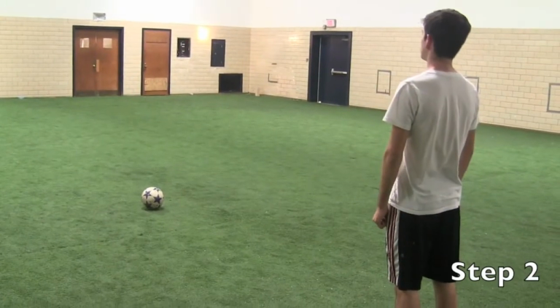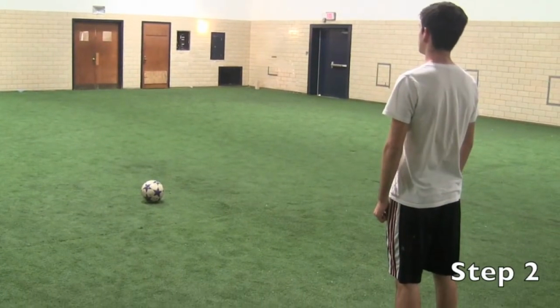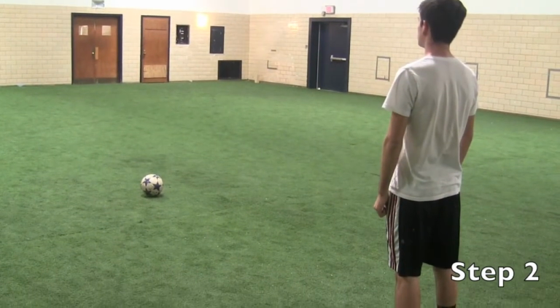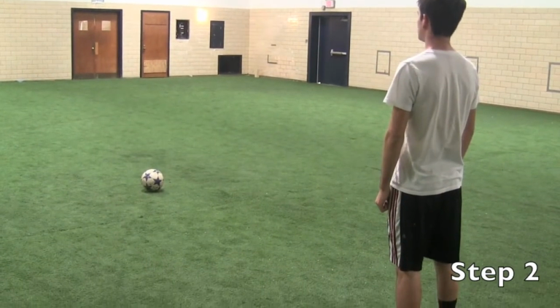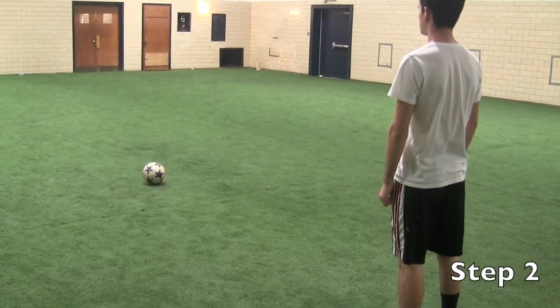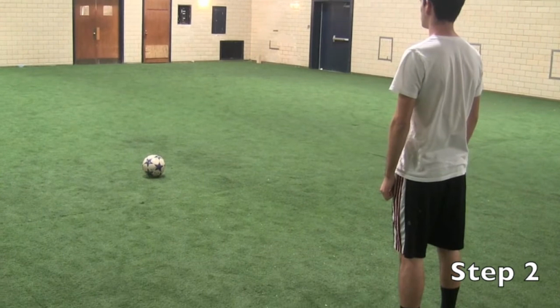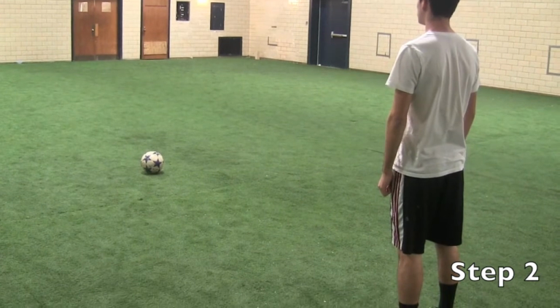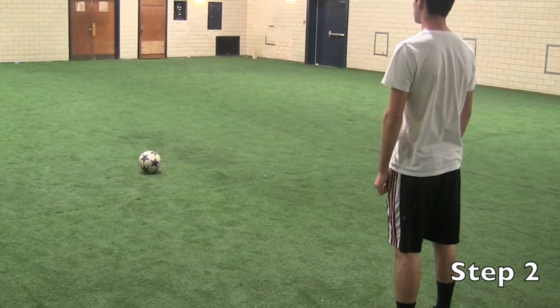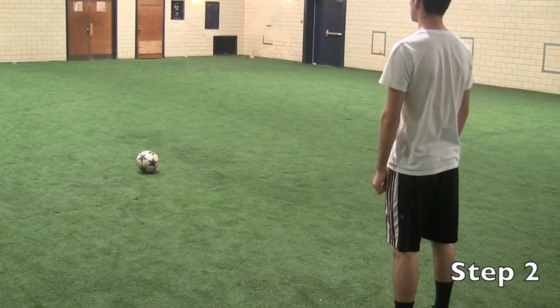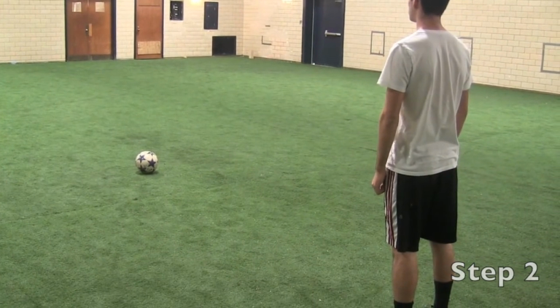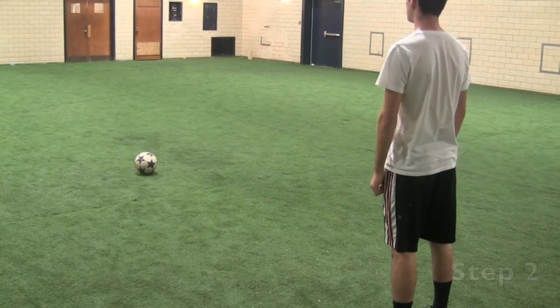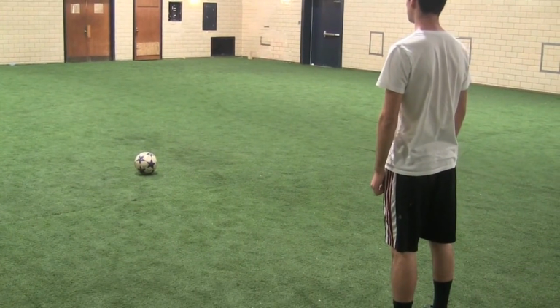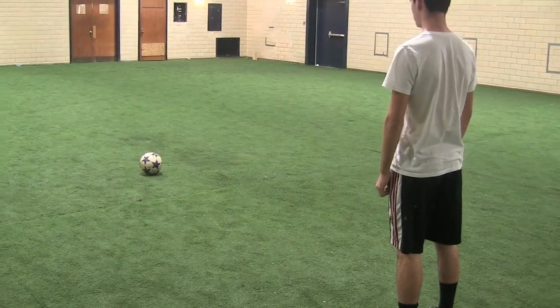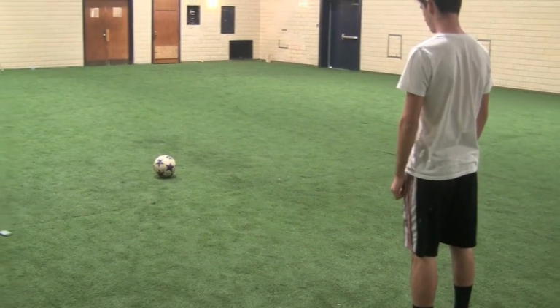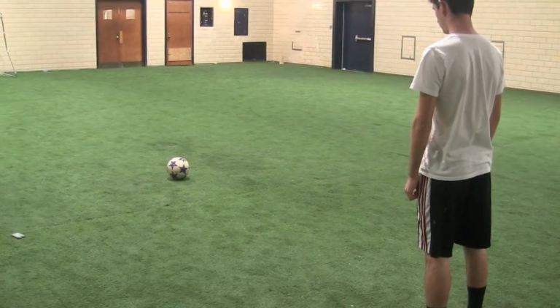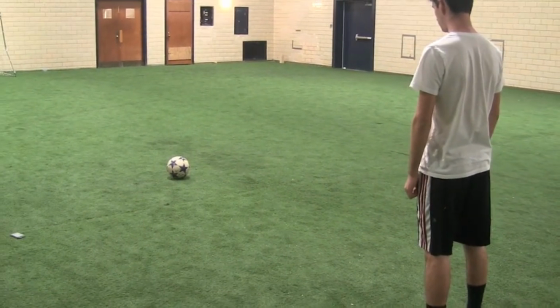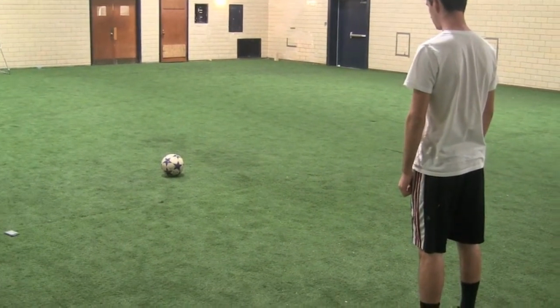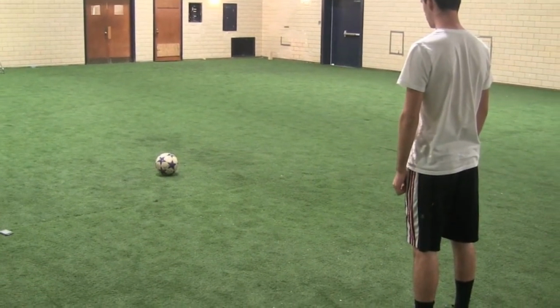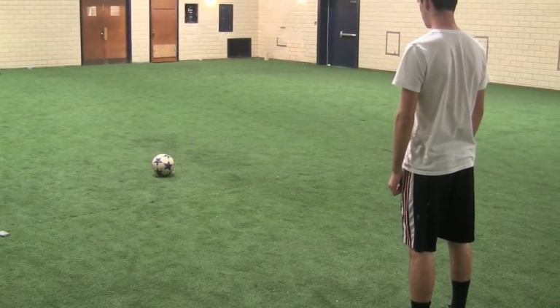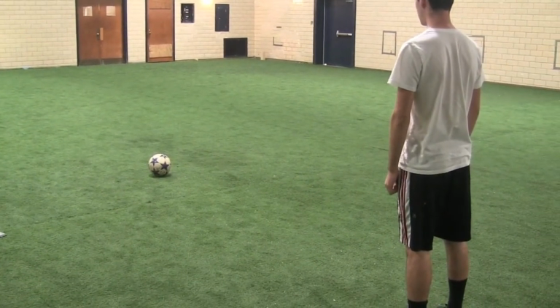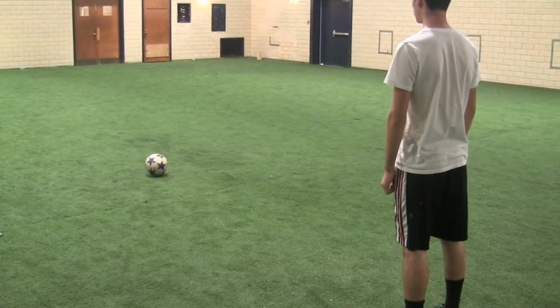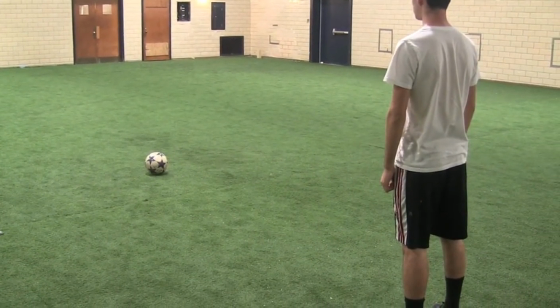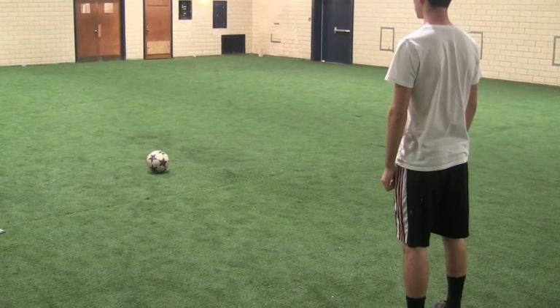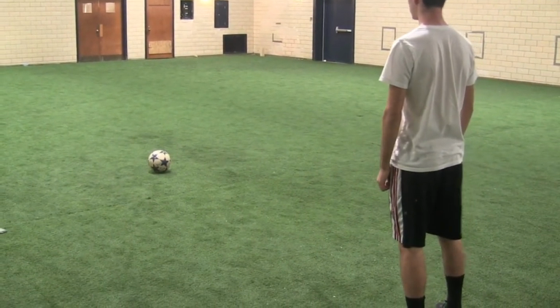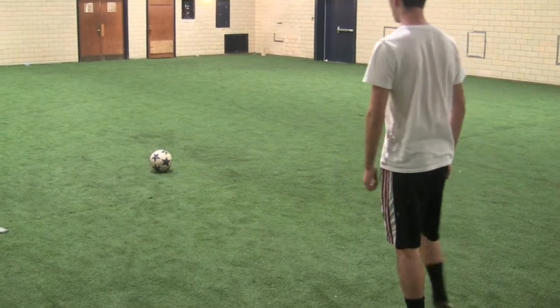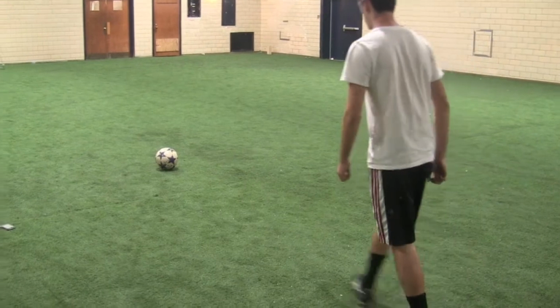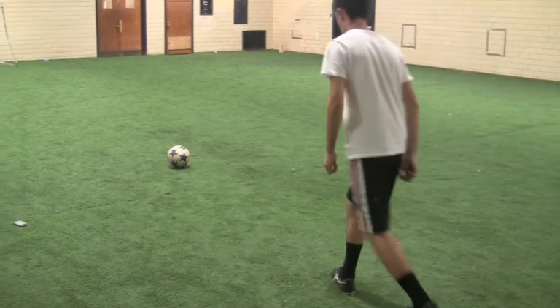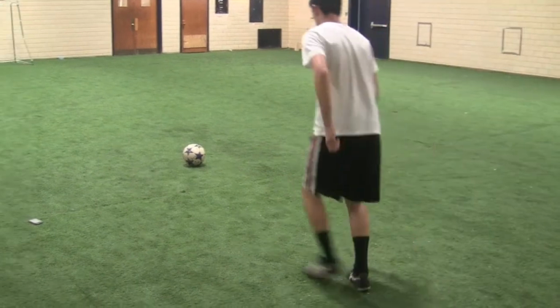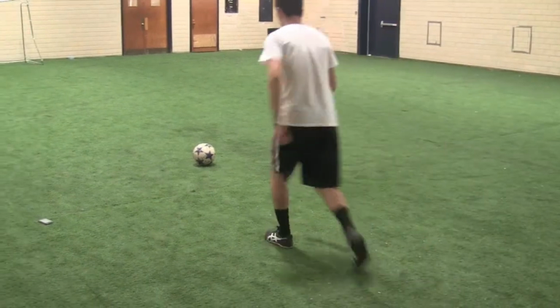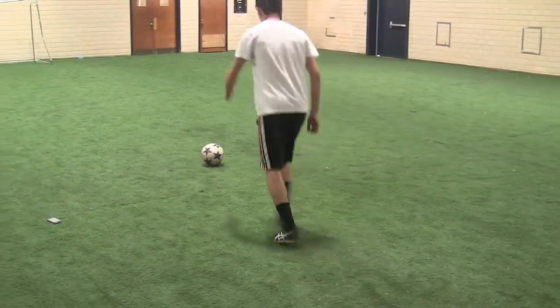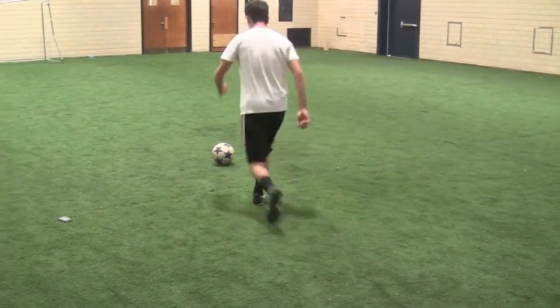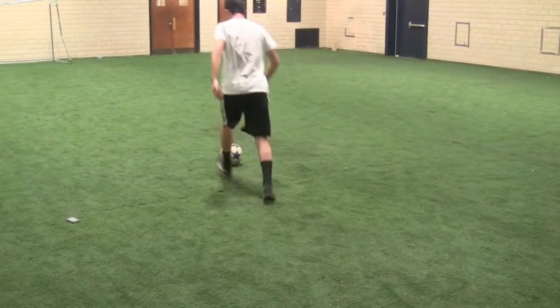Step 2. You want your non-striking foot to be next to the ball, and have the knee of your striking foot as well as your chest above the ball.